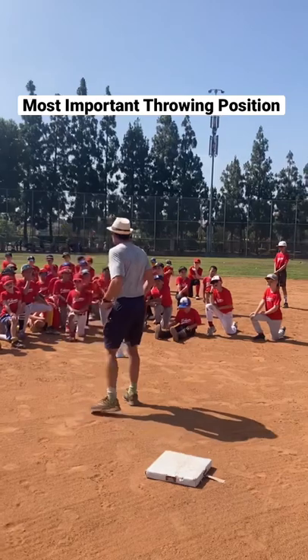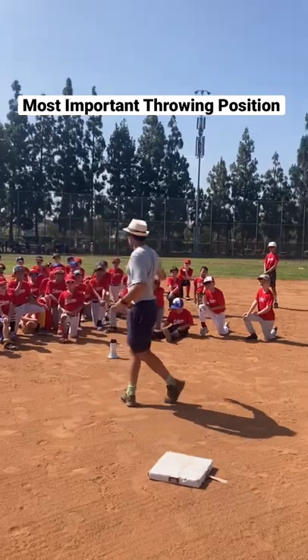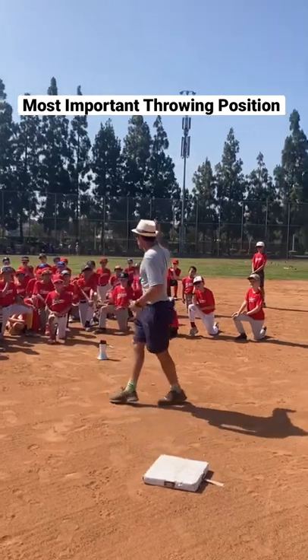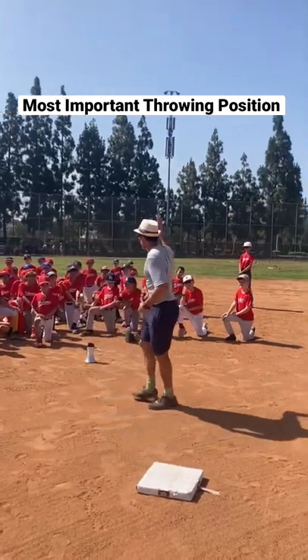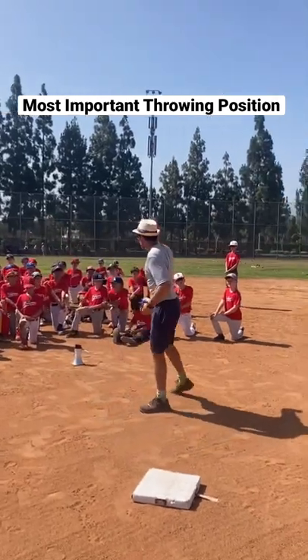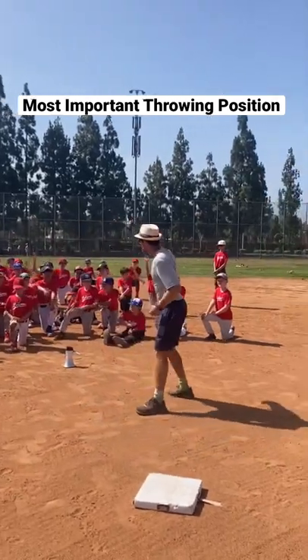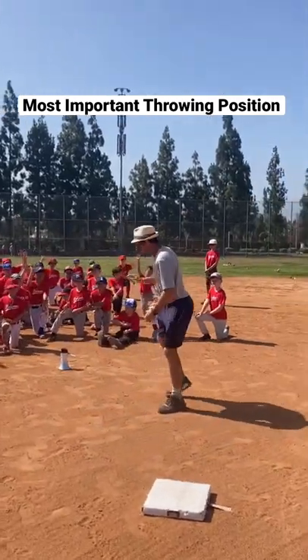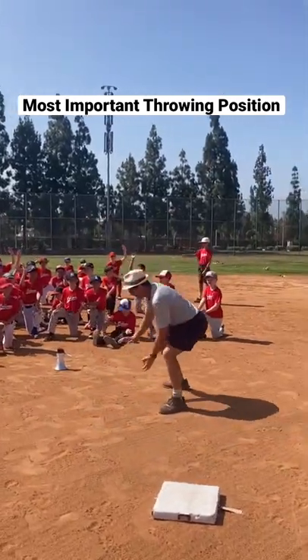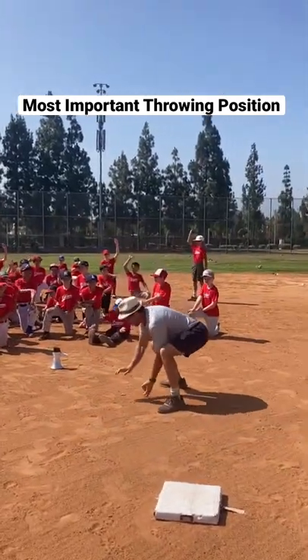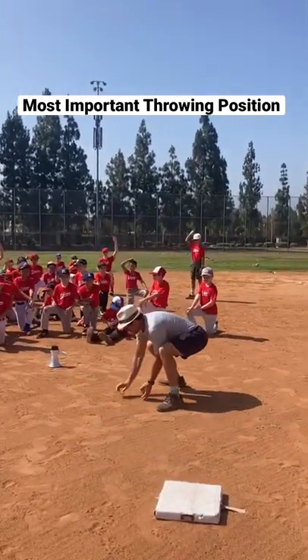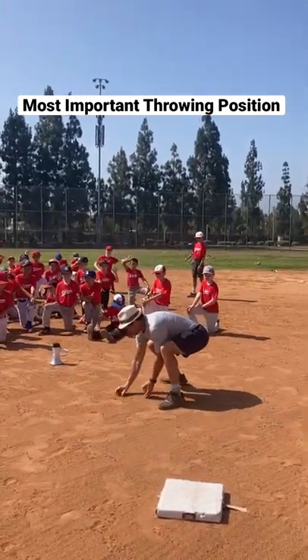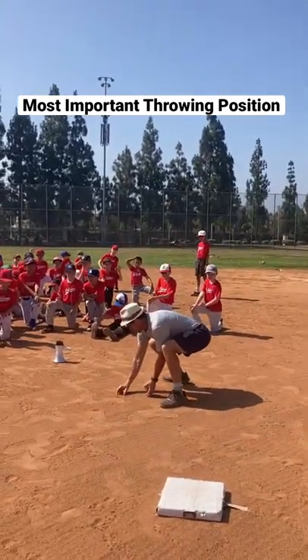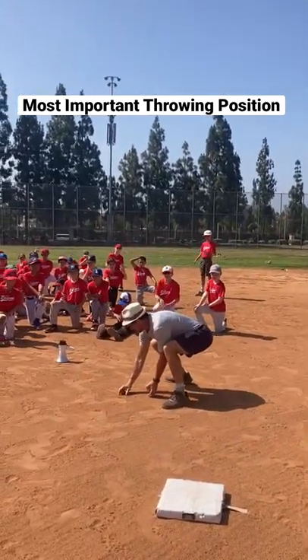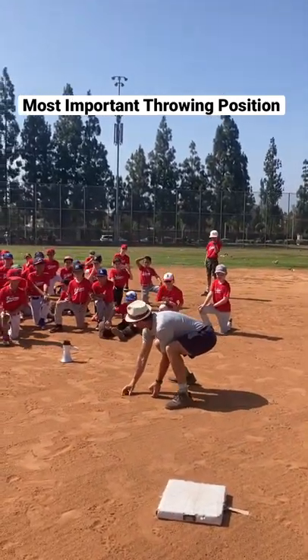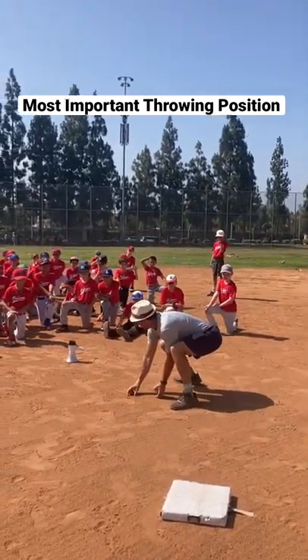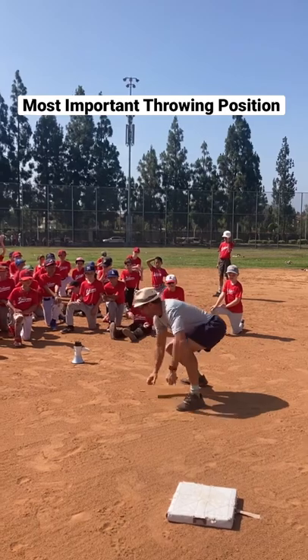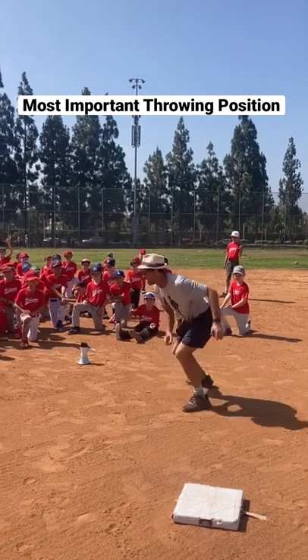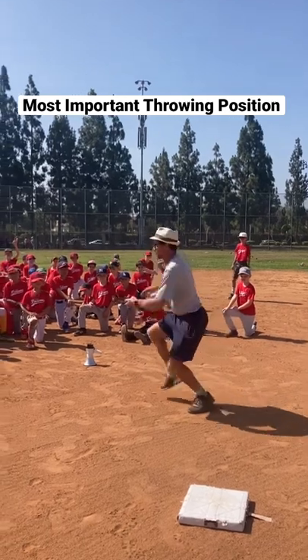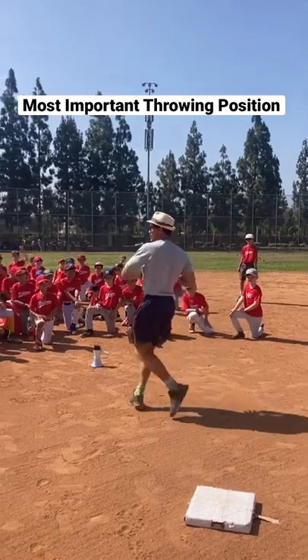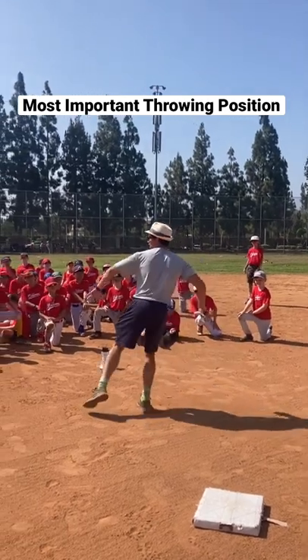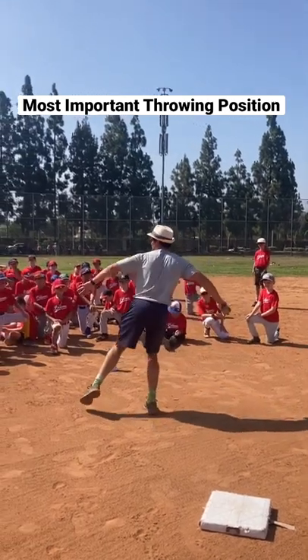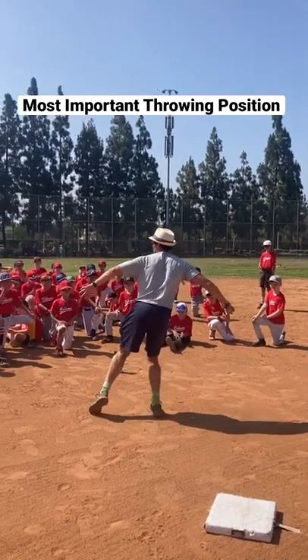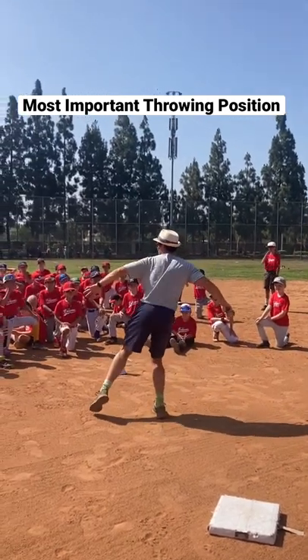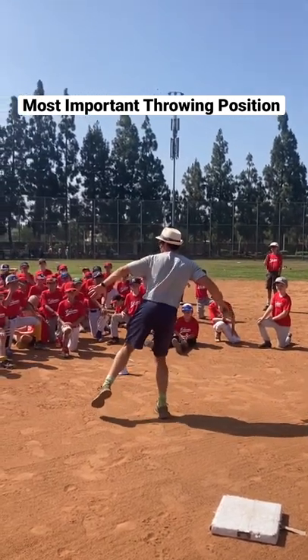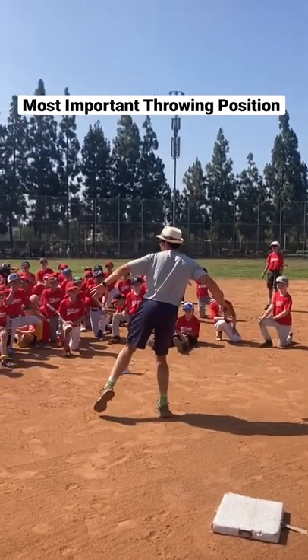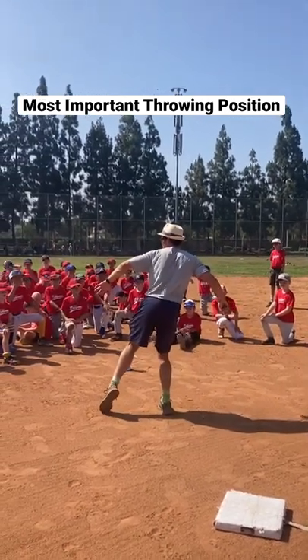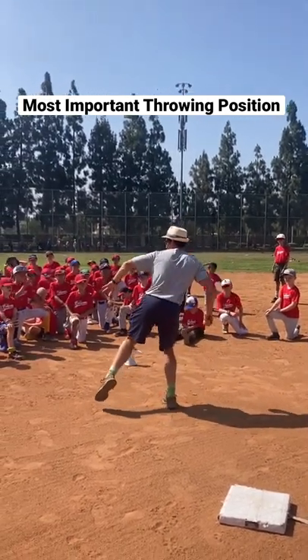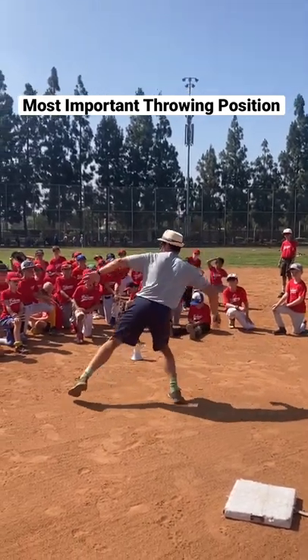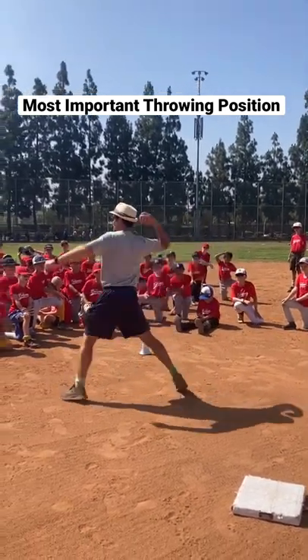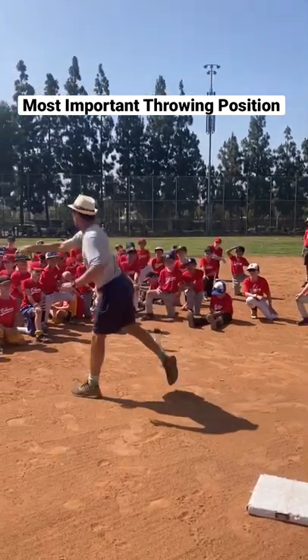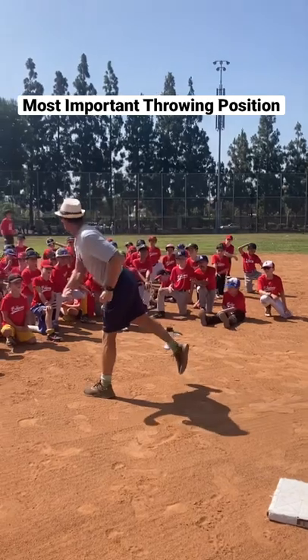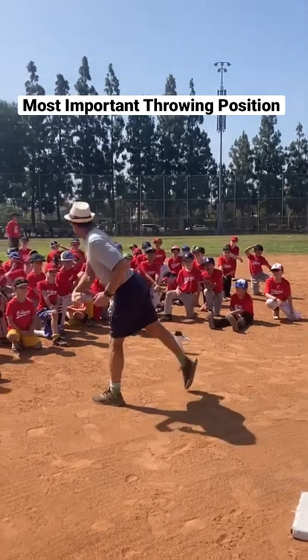Who's ever heard of a crow hop? Imagine there's a tiny little bunny rabbit right here. You hop over the bunny rabbit into that Bending Wings position, and then you can explode the throw.